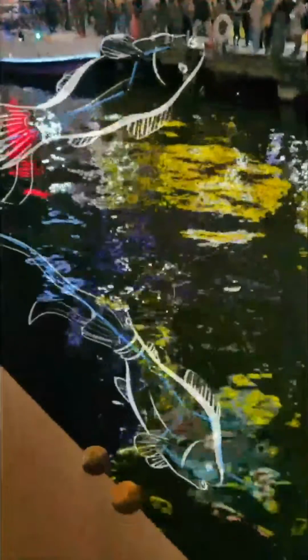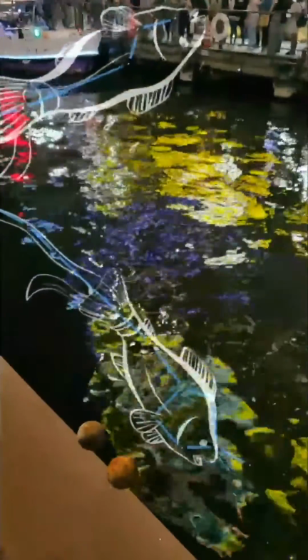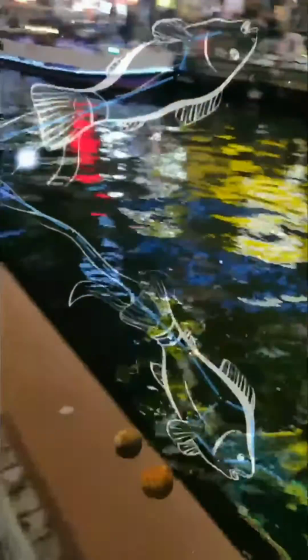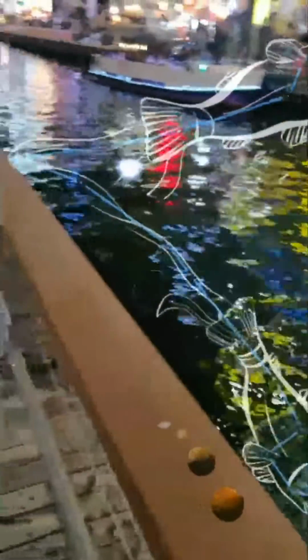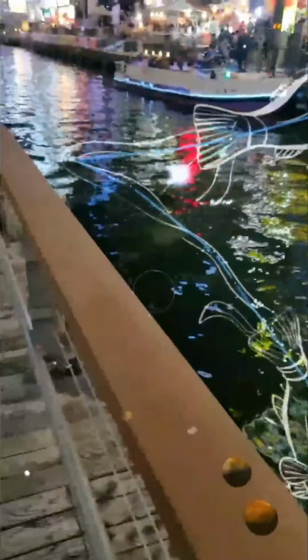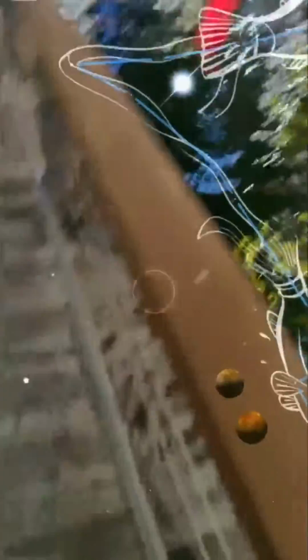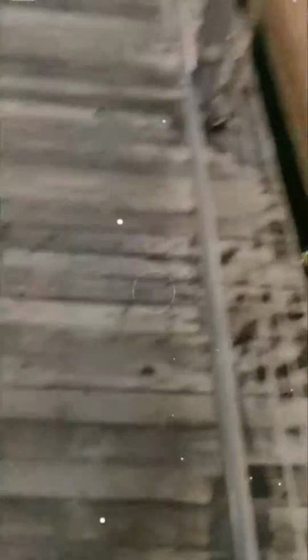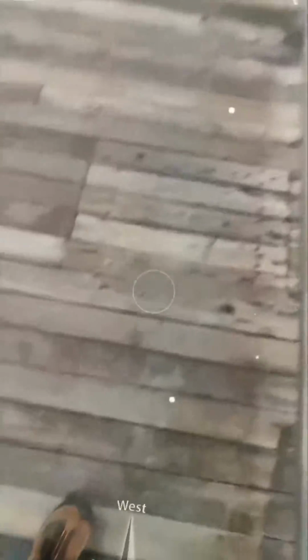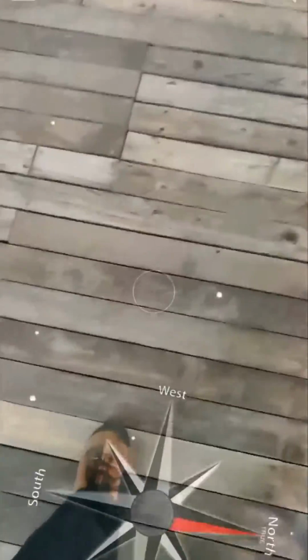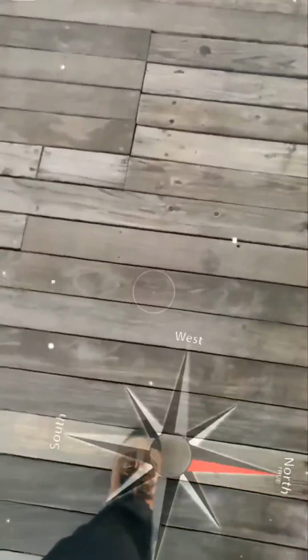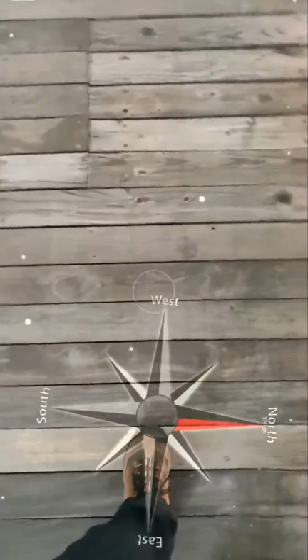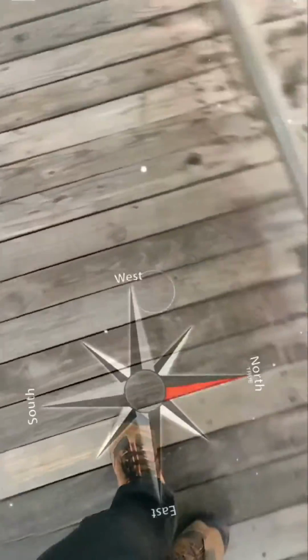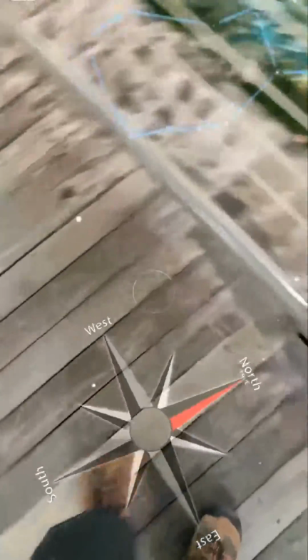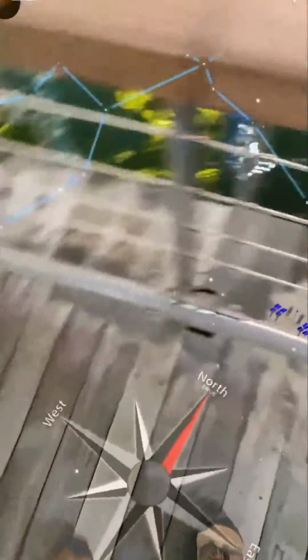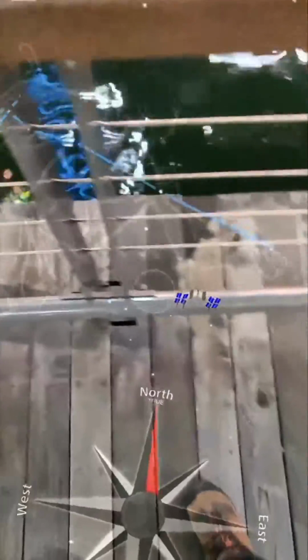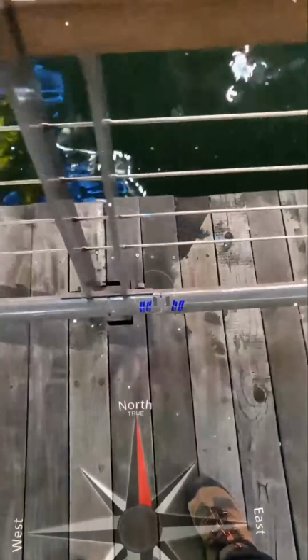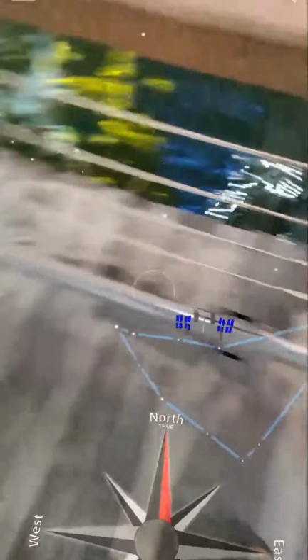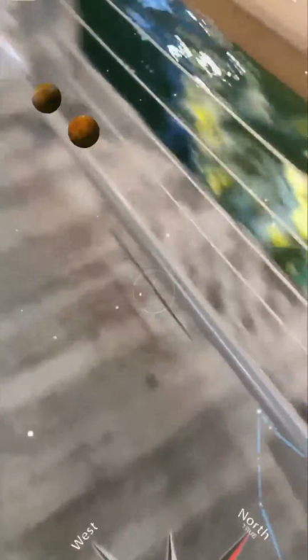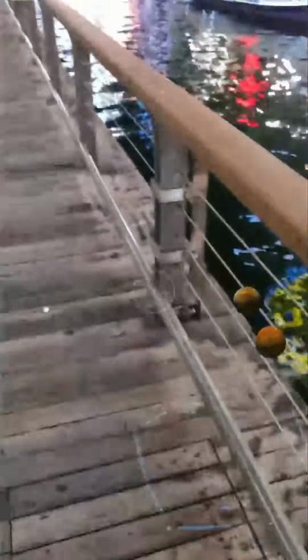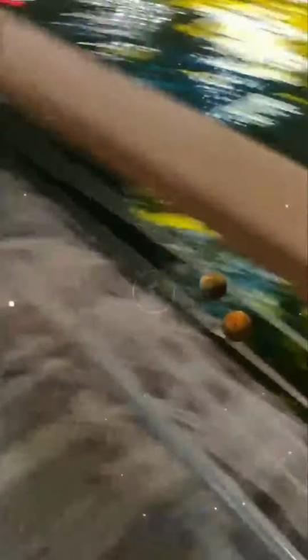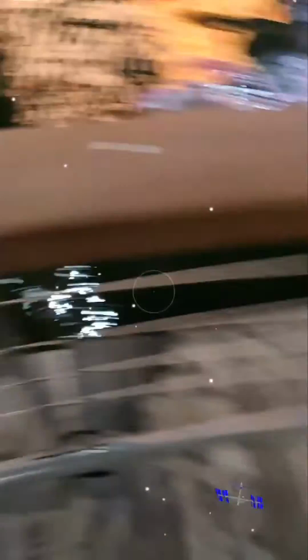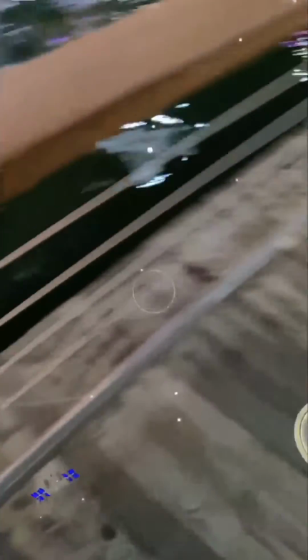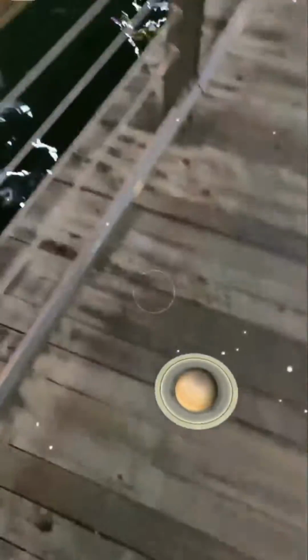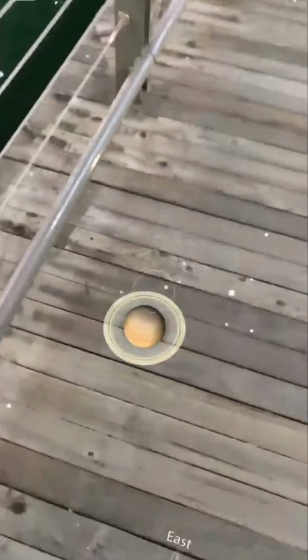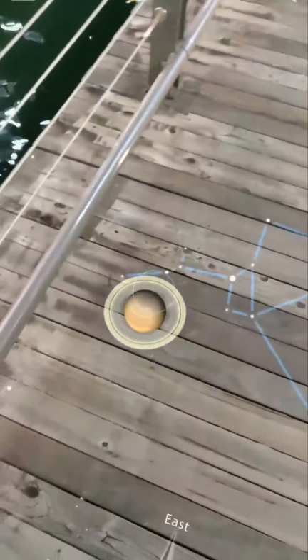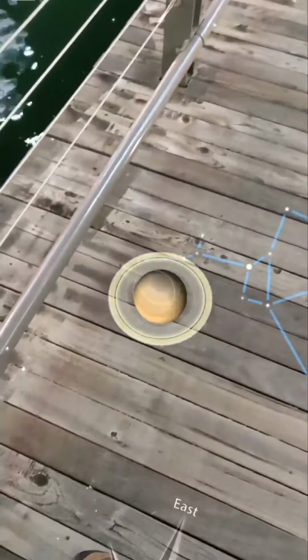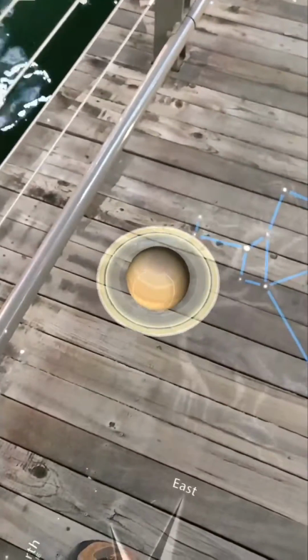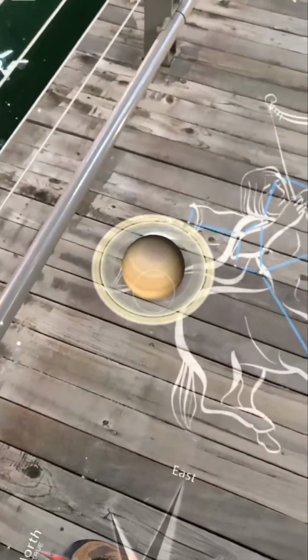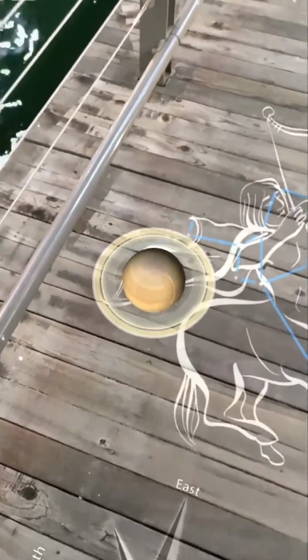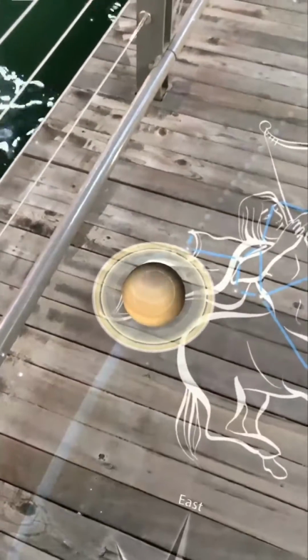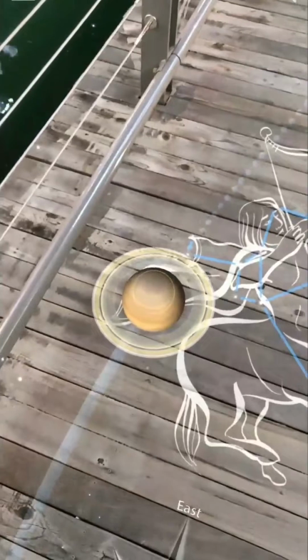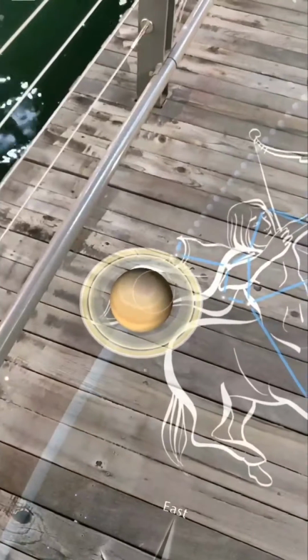Let's see what's underneath me — the Sun and fish in the water. North is over there, so east and west... oh my god, Saturn! What are you doing underneath in the water?